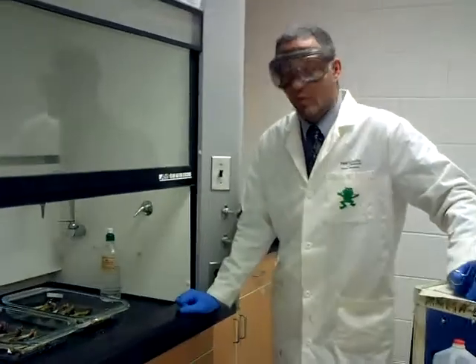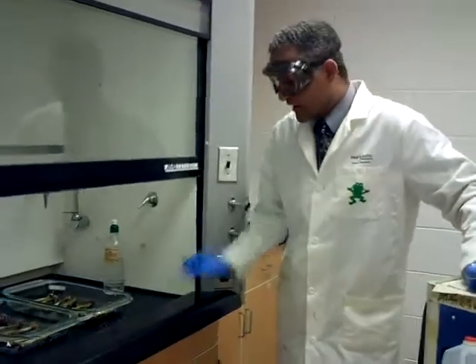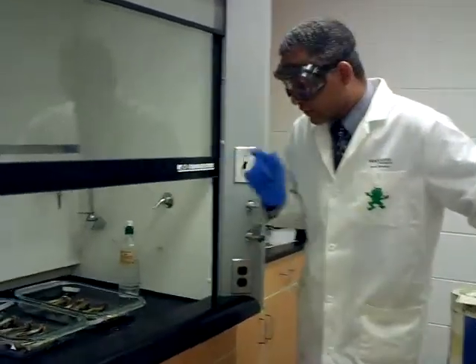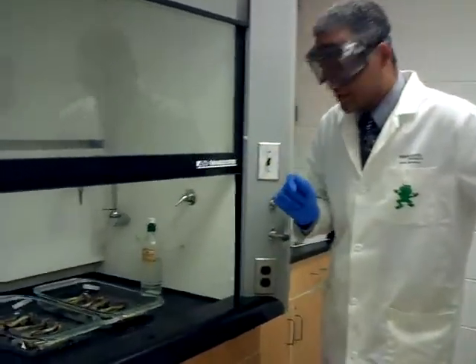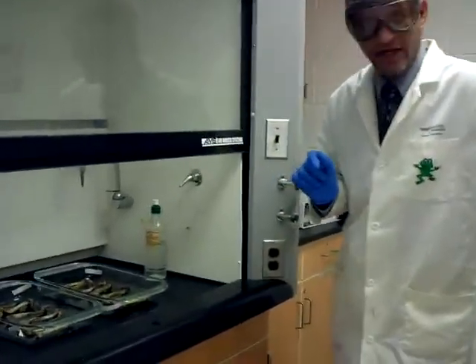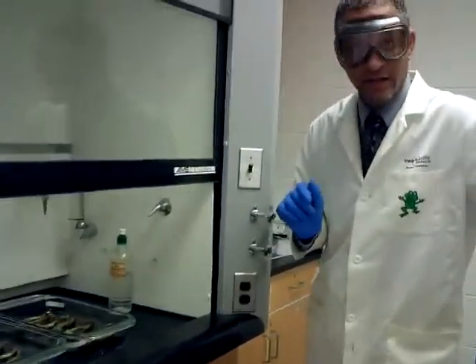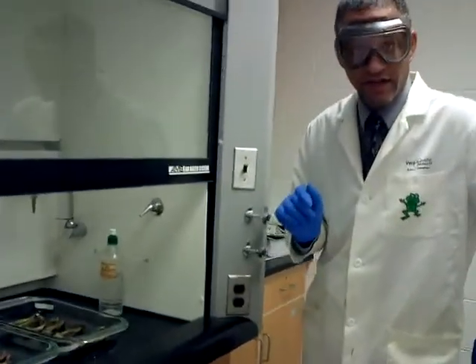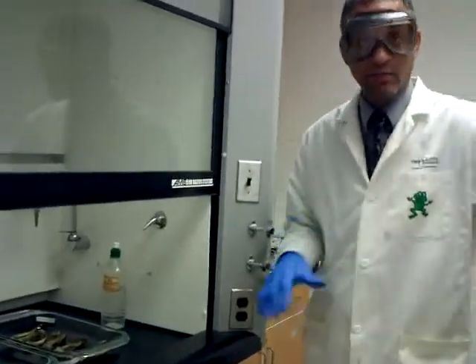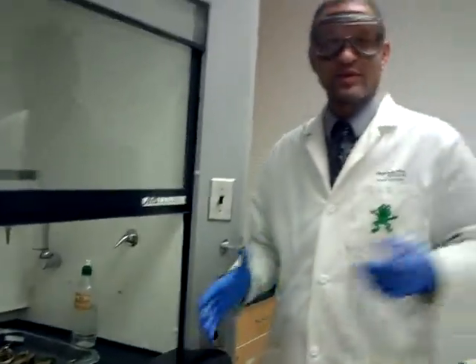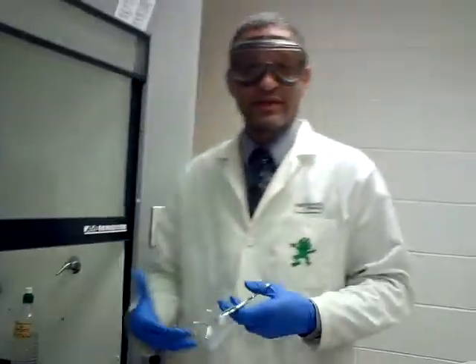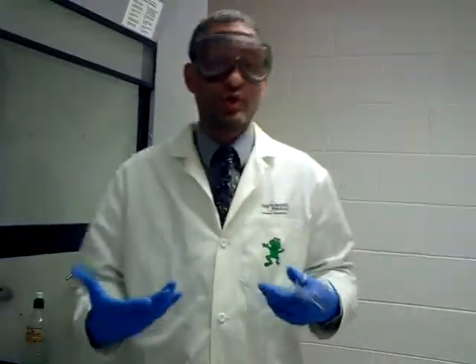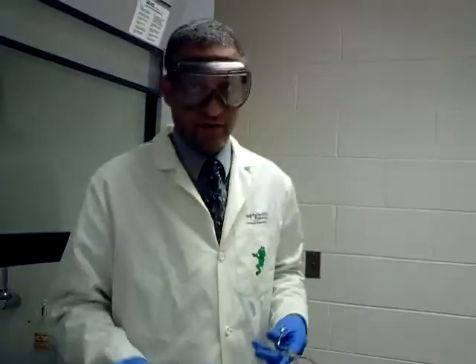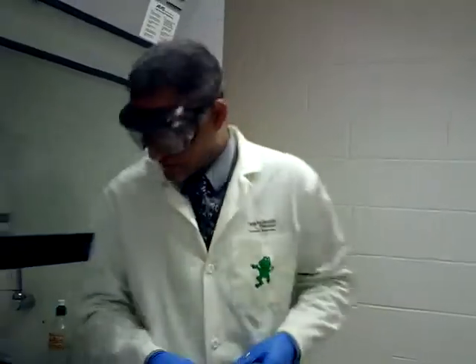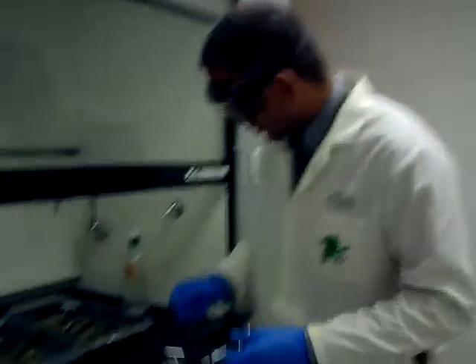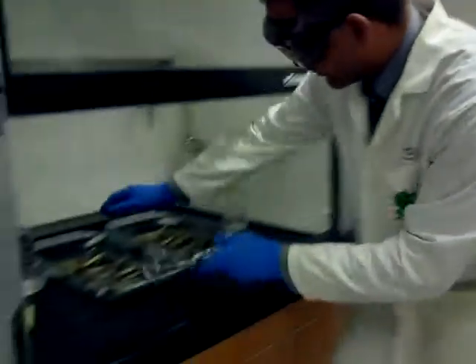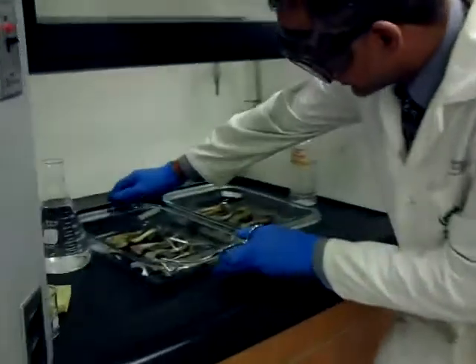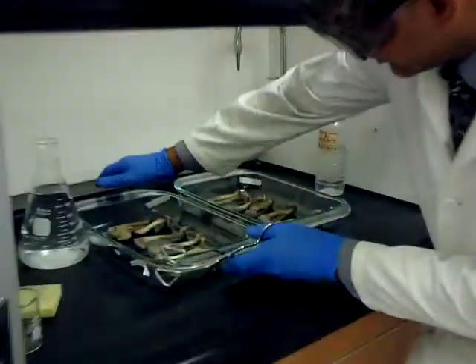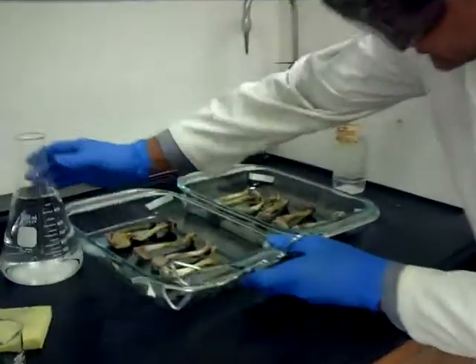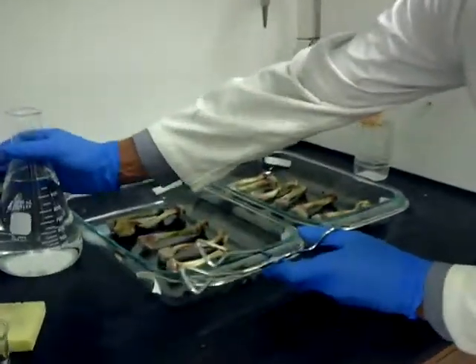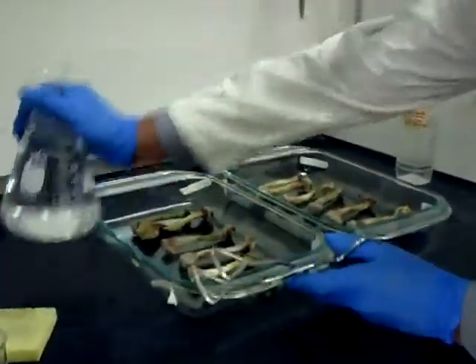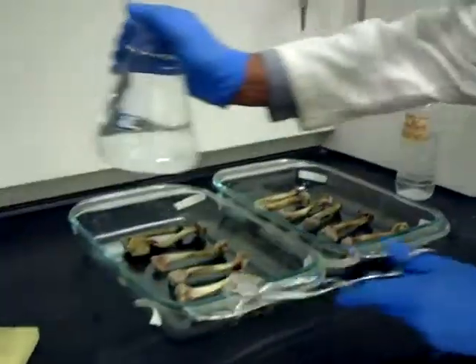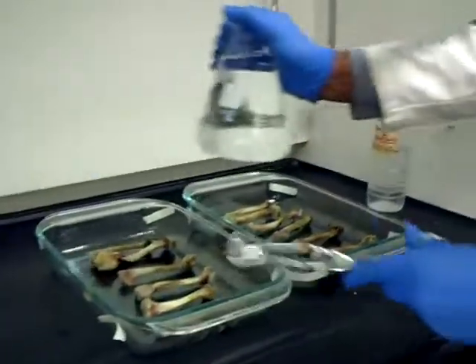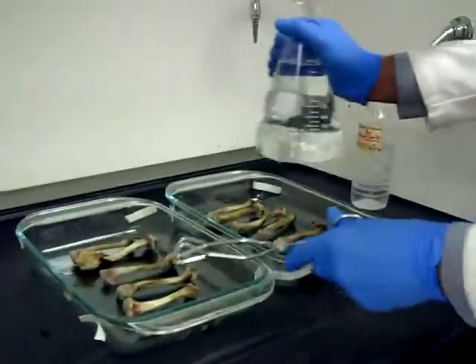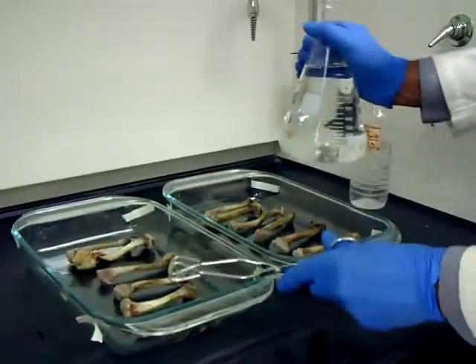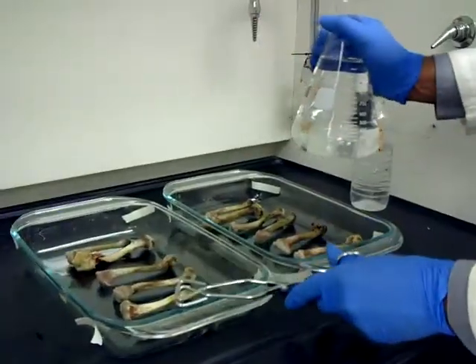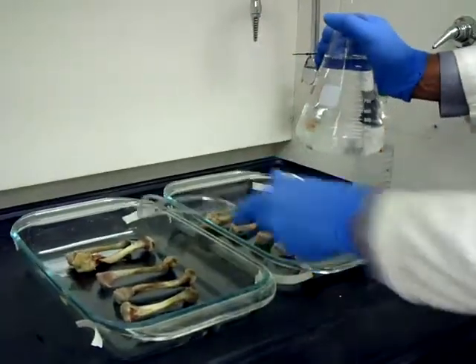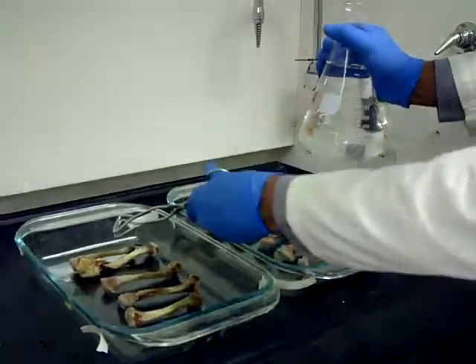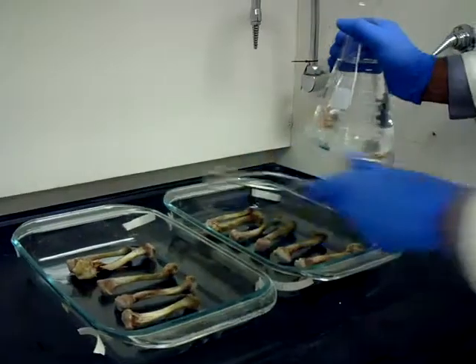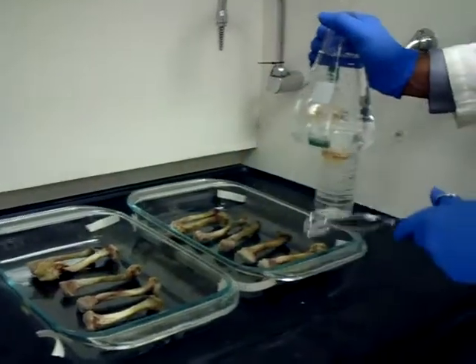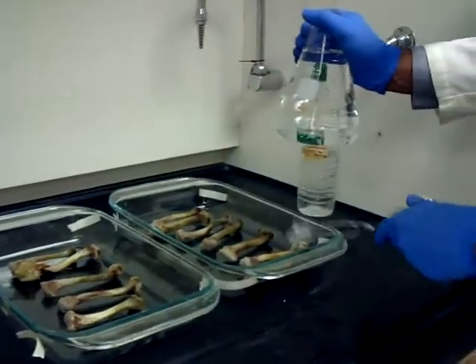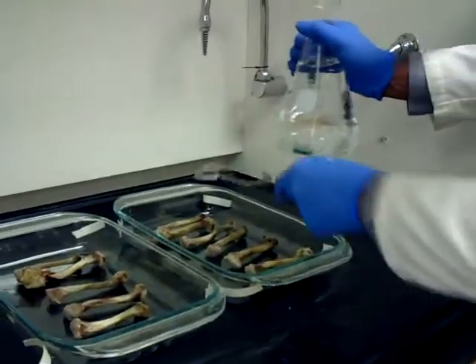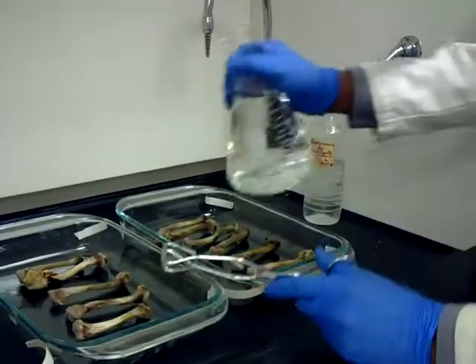Now we're ready to add the nitric acid, and then what we have to do is let this soak overnight. First order of business: I know that this is my number one, that's my number six, this is number seven, that's number thirteen.